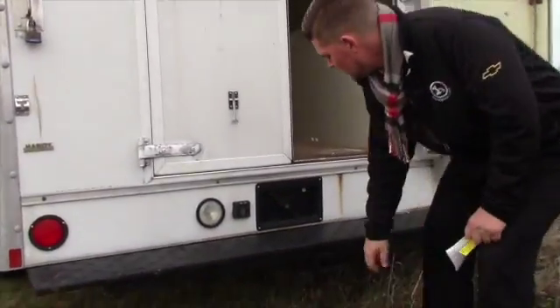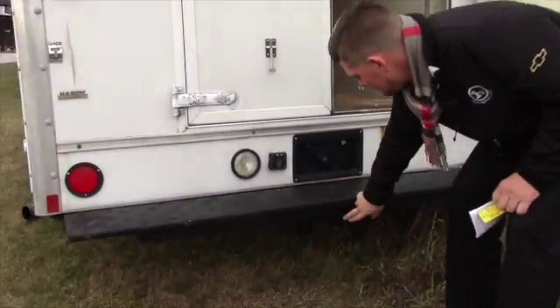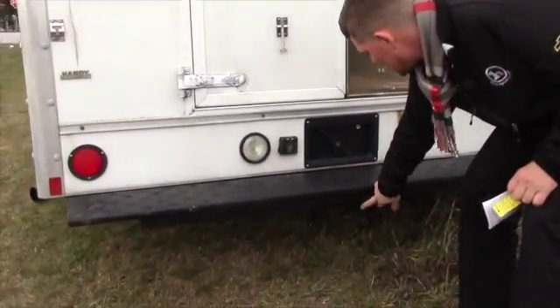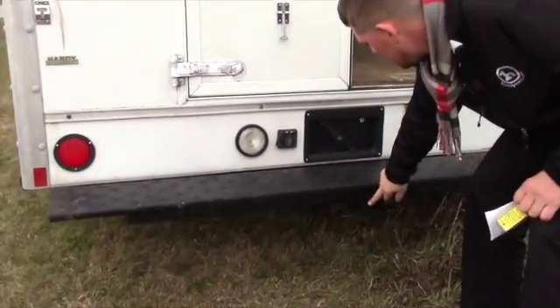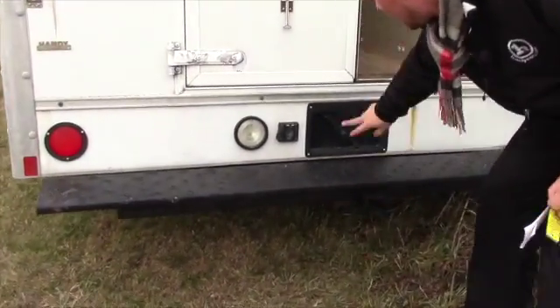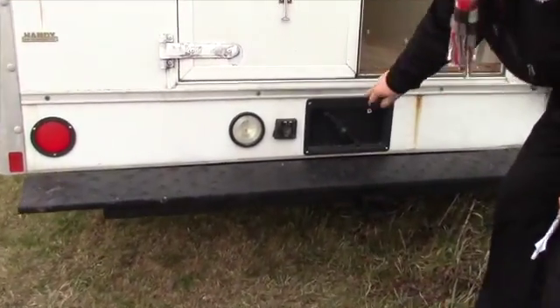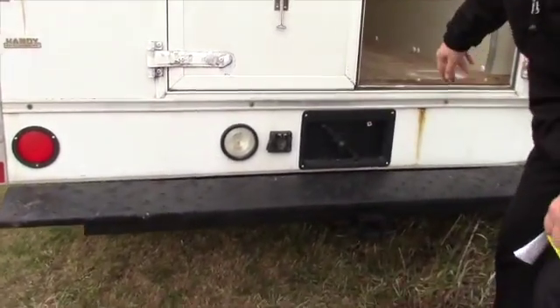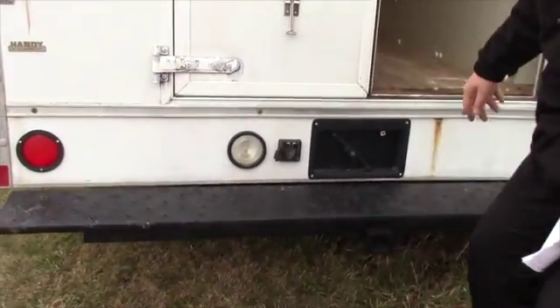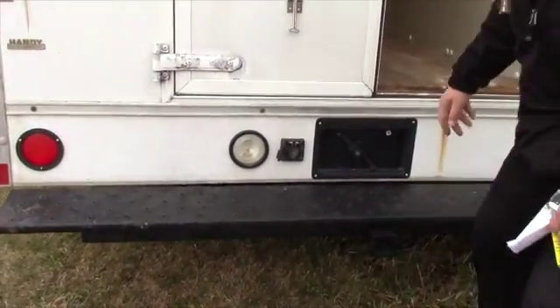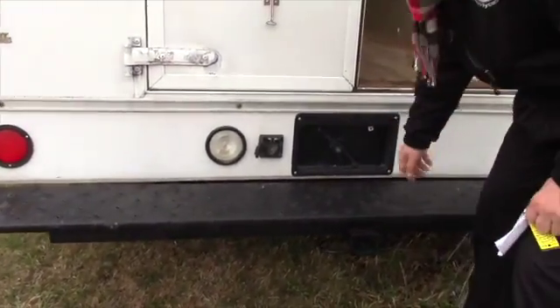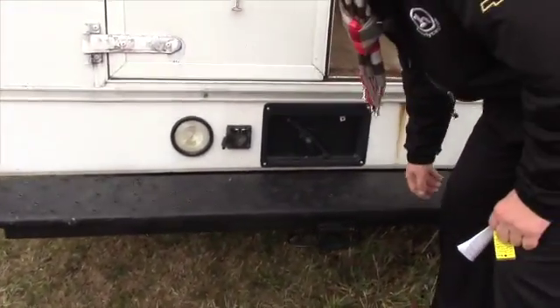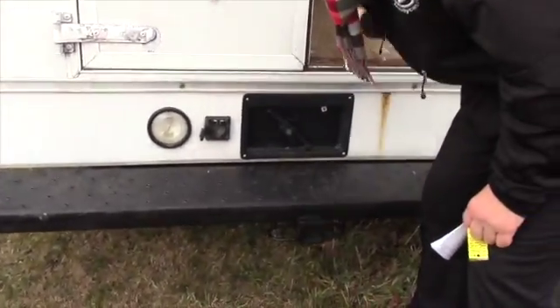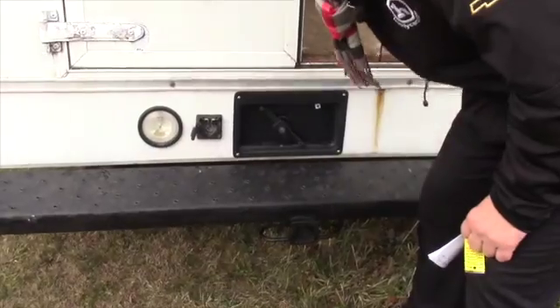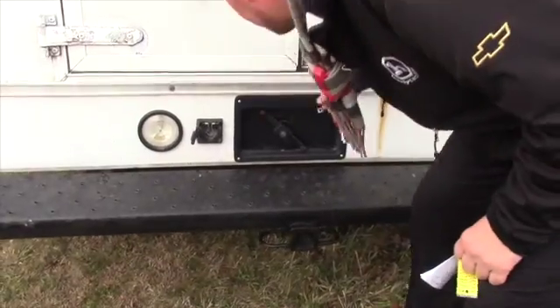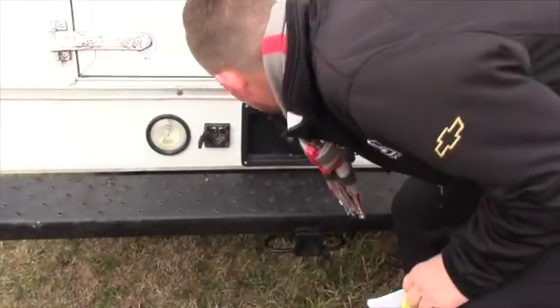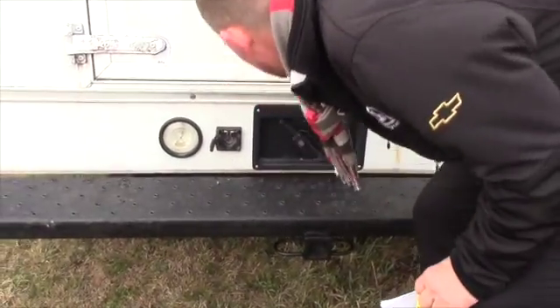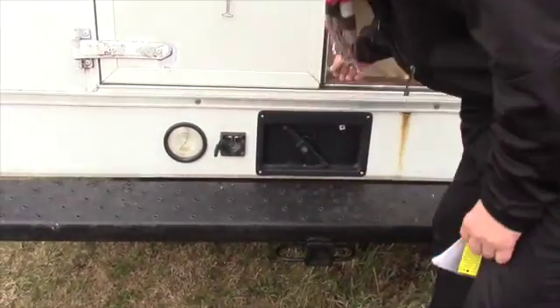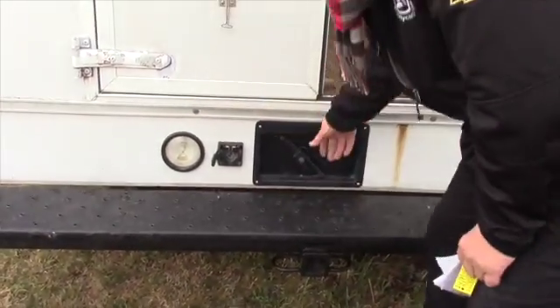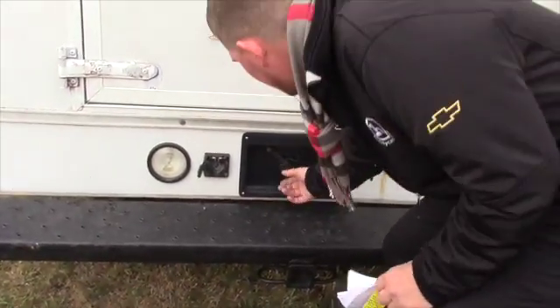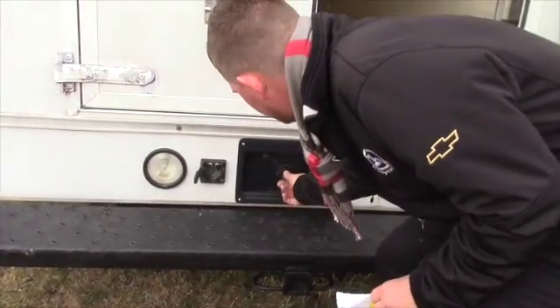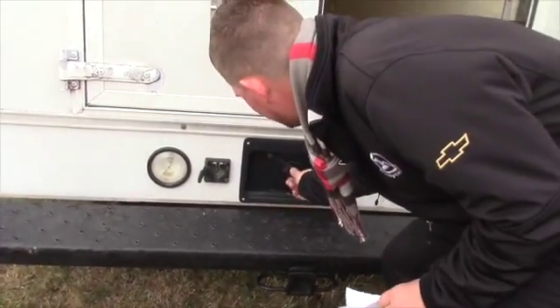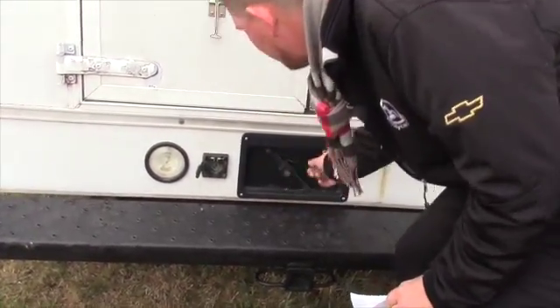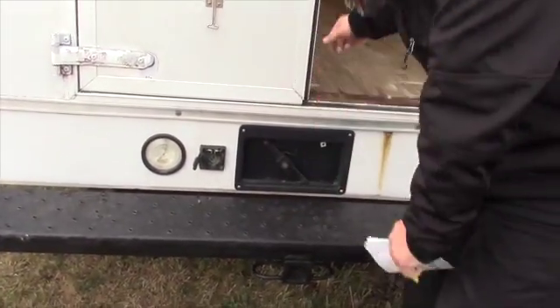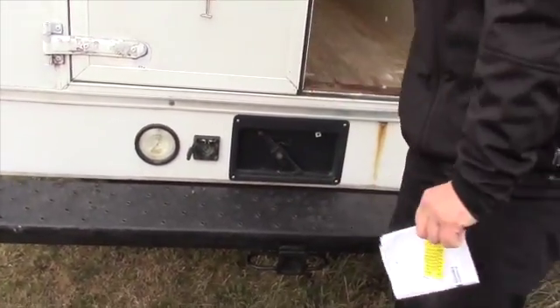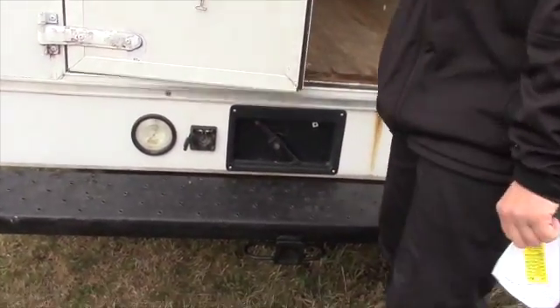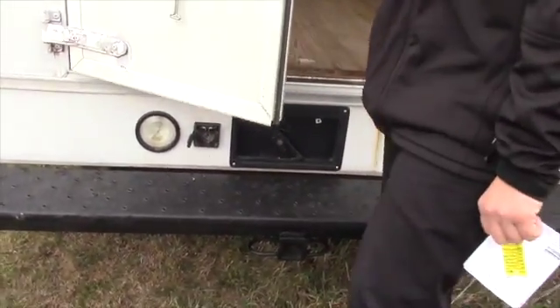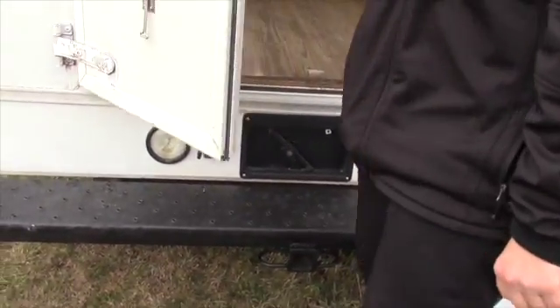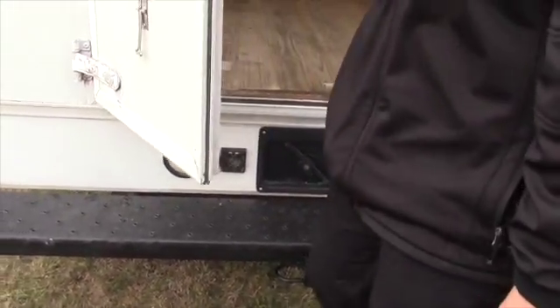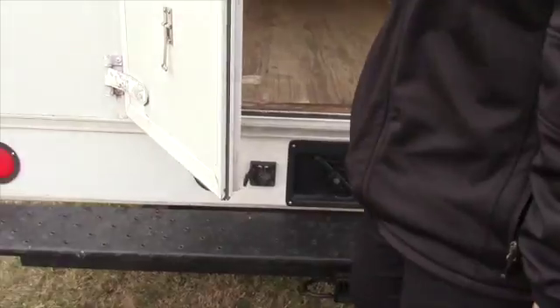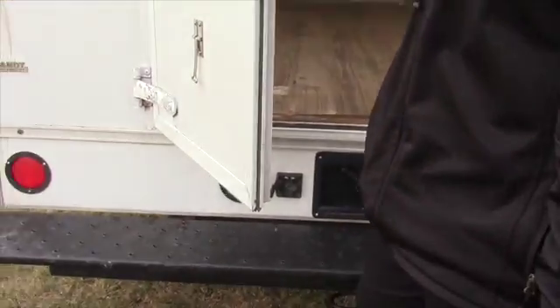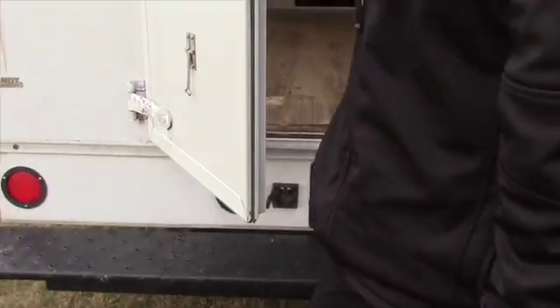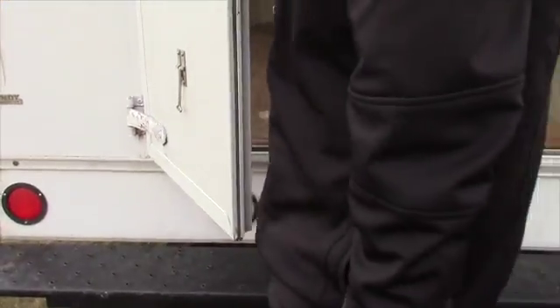You have your trailering hookups and your plate. It looks like at one time there might have been a backup camera on here, just a little bit easier to see overall.